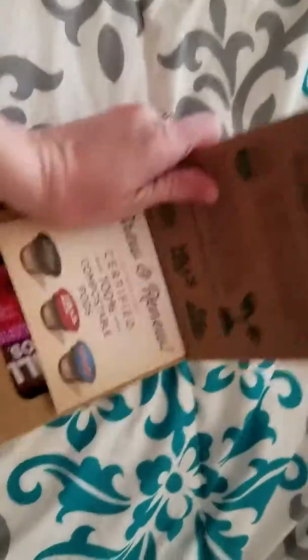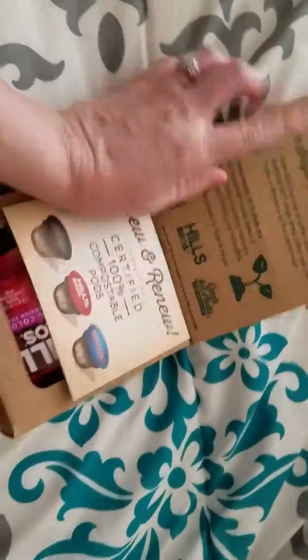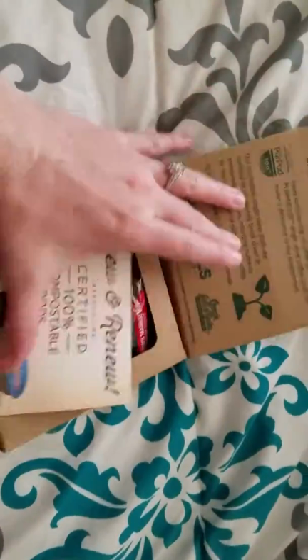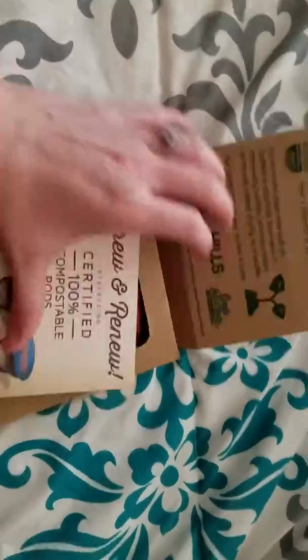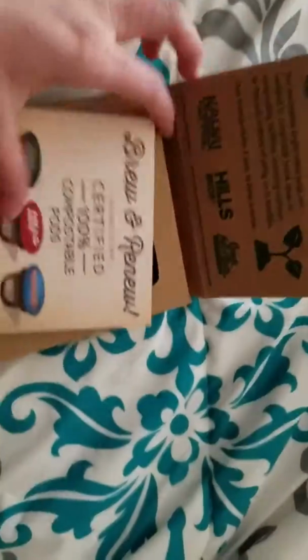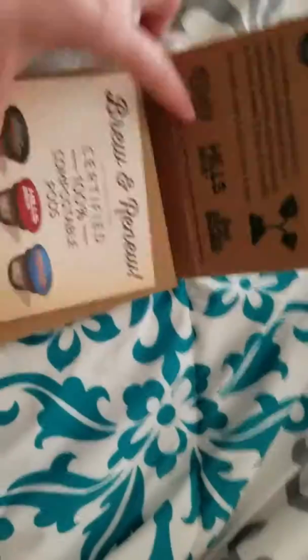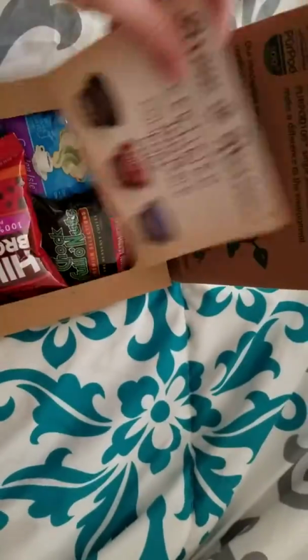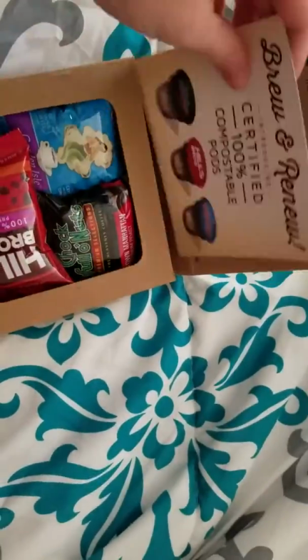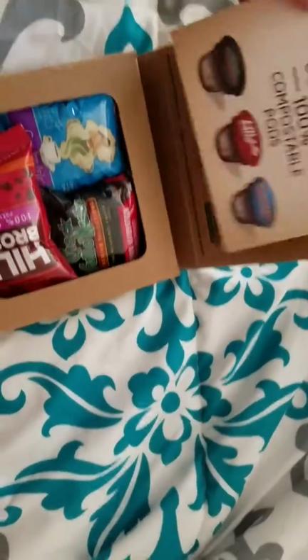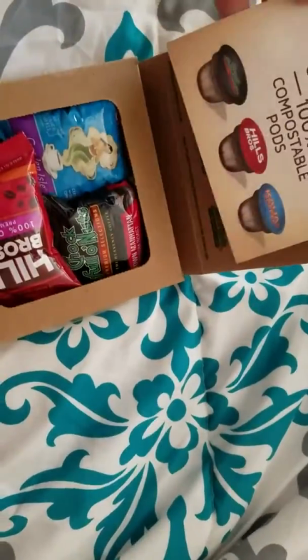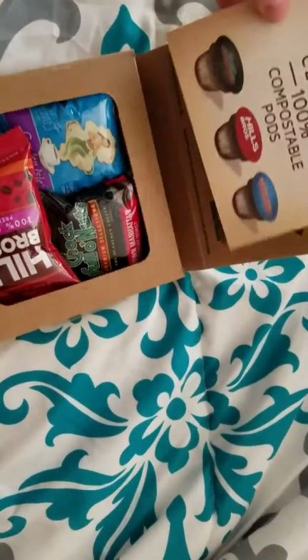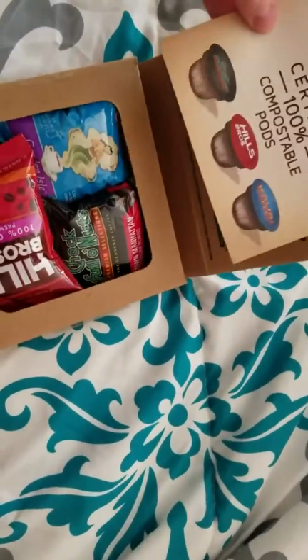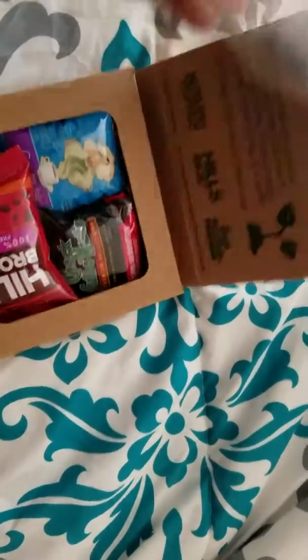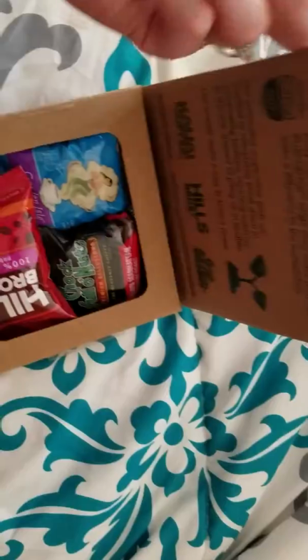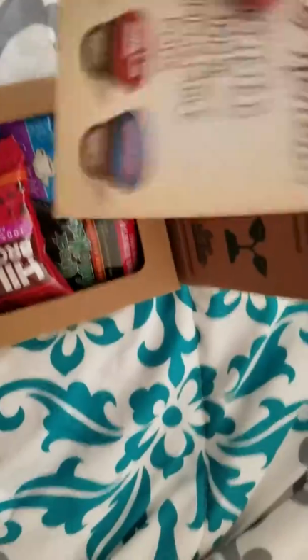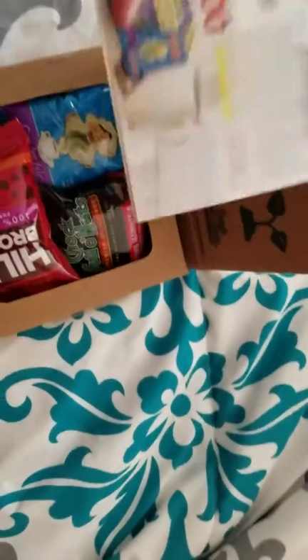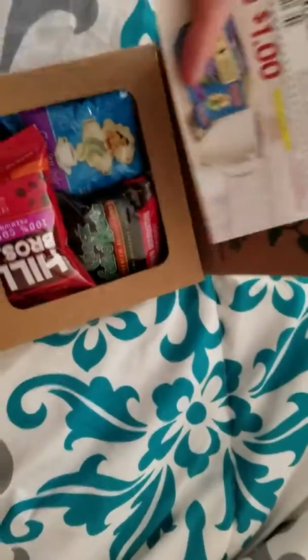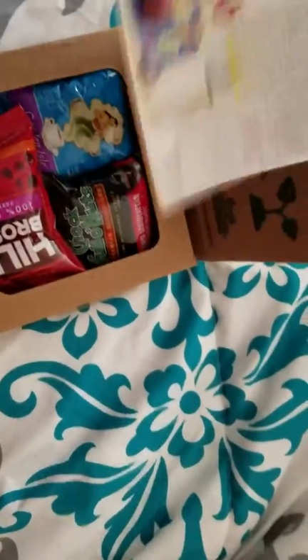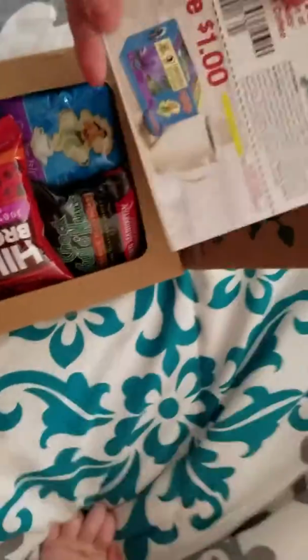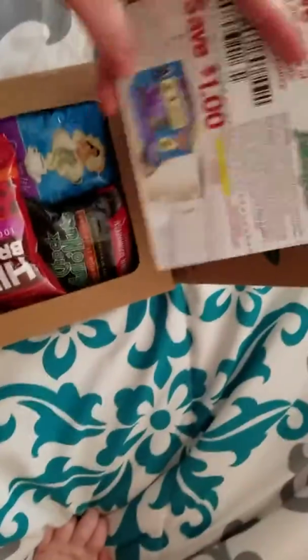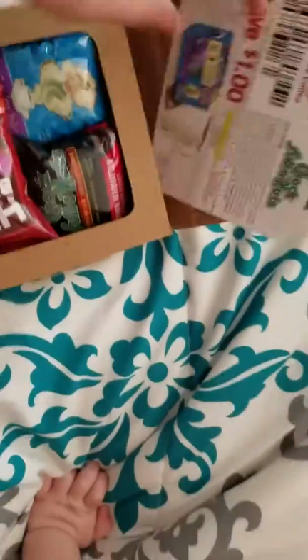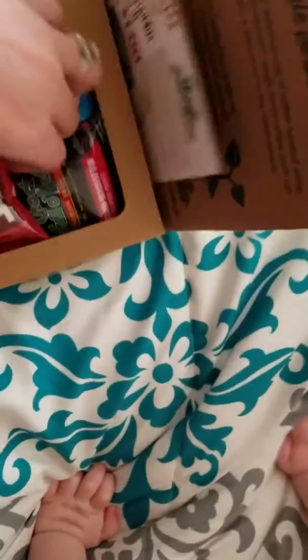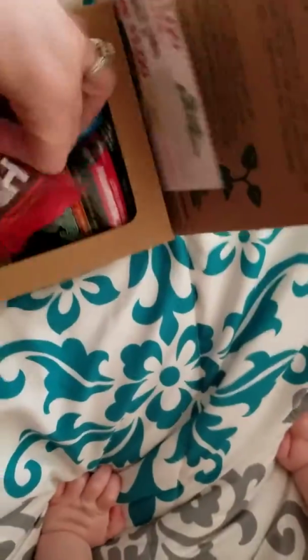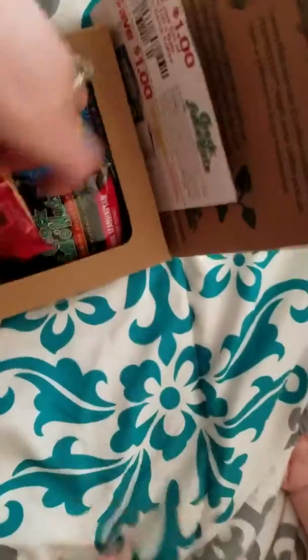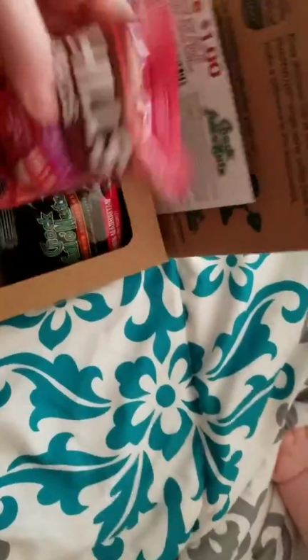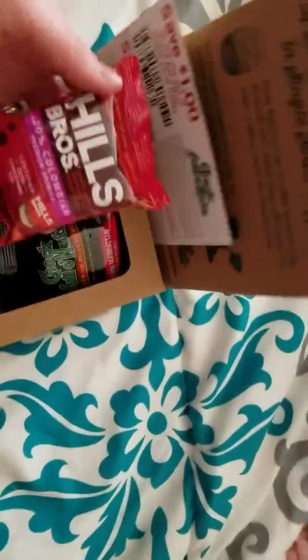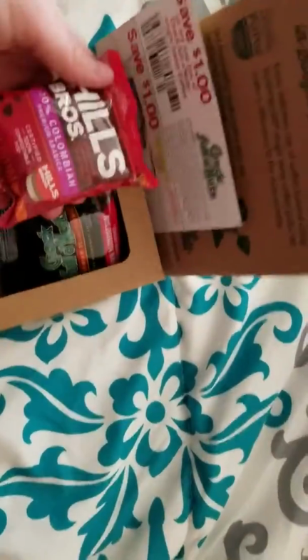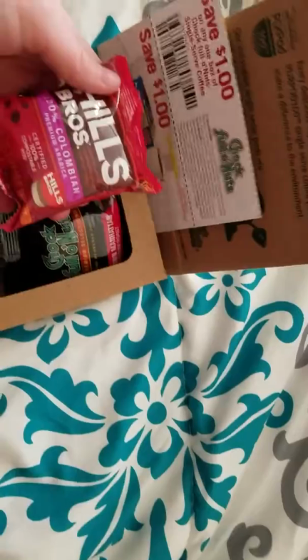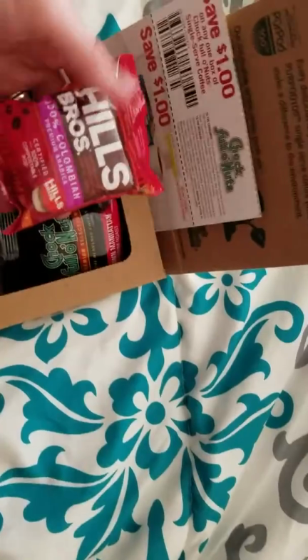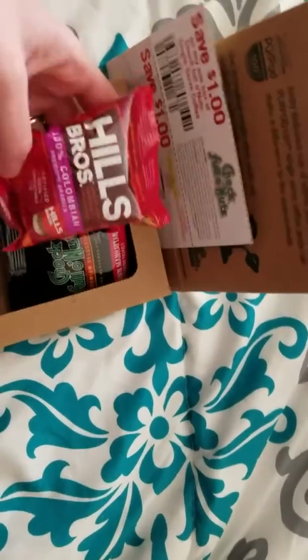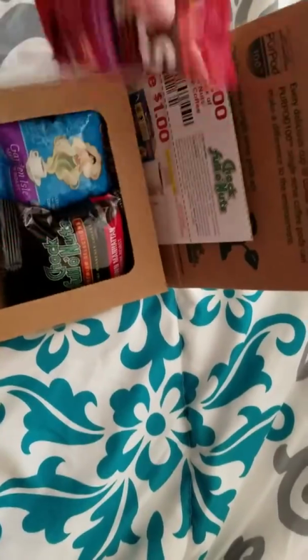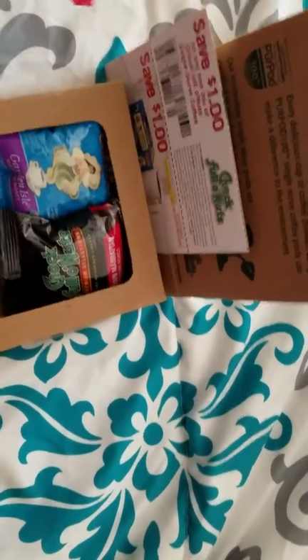These look like some K-Cups type things — it's like some coffee. So we'll have to try that out.